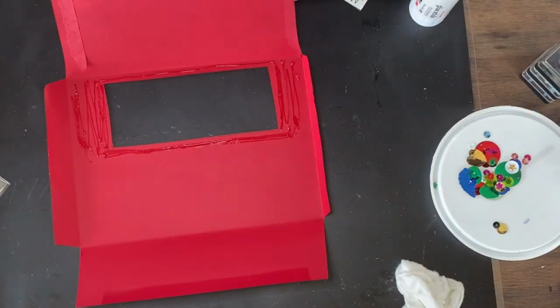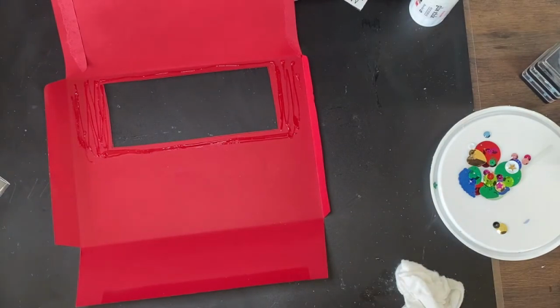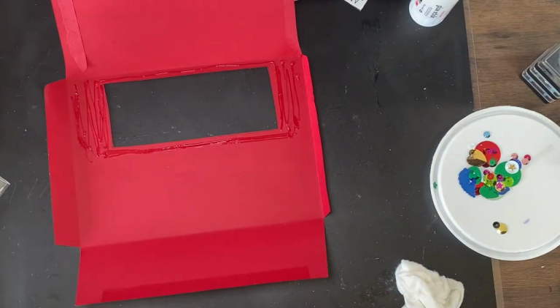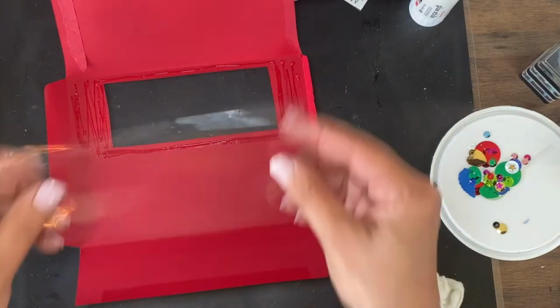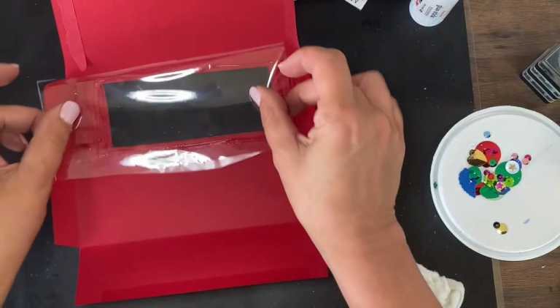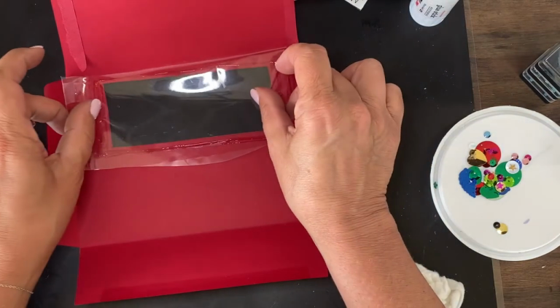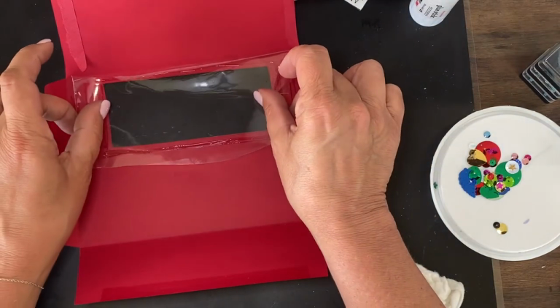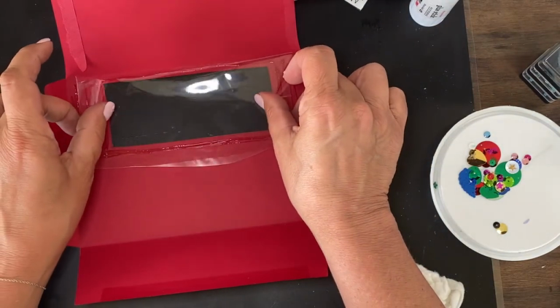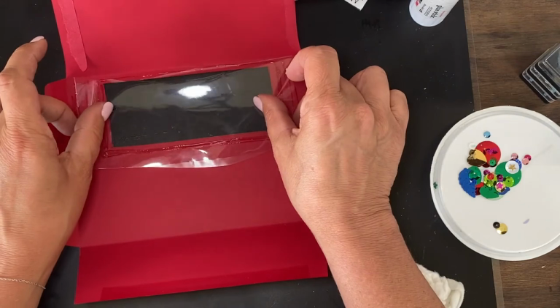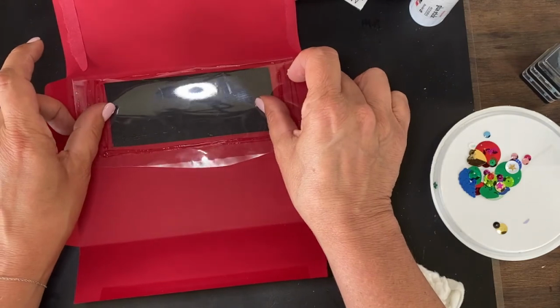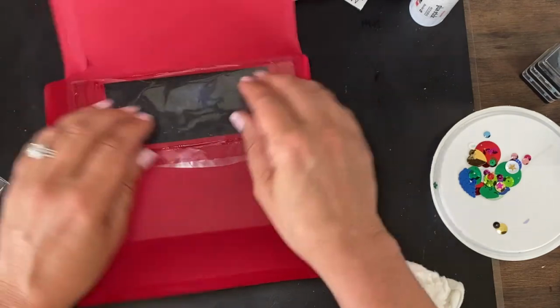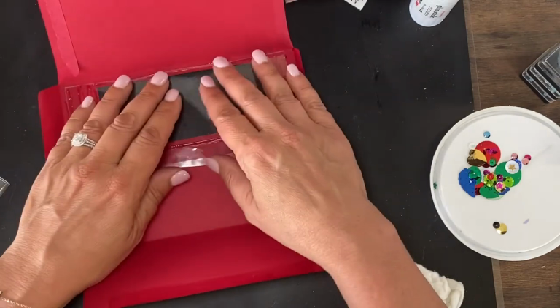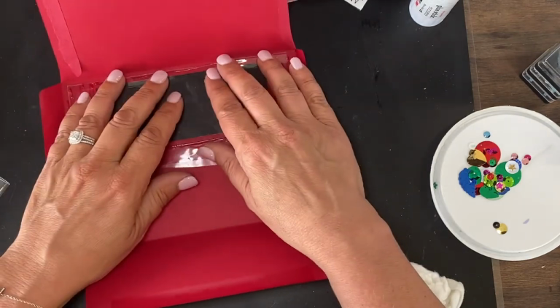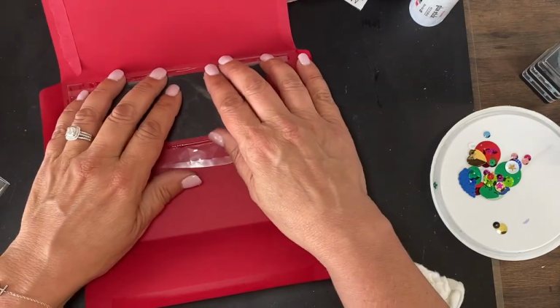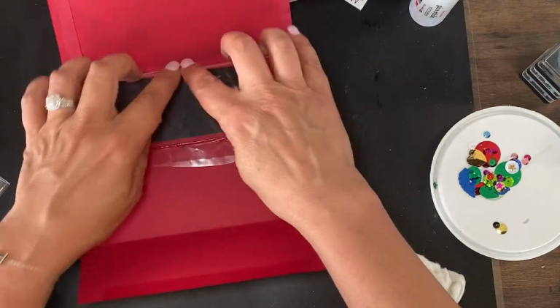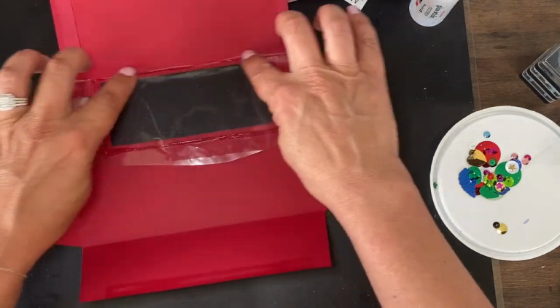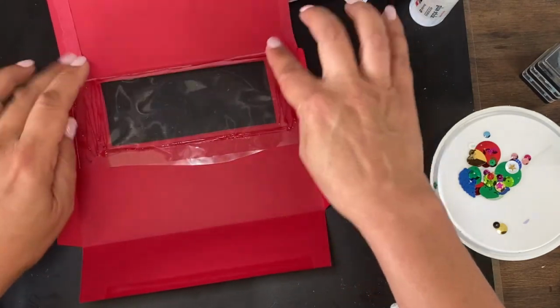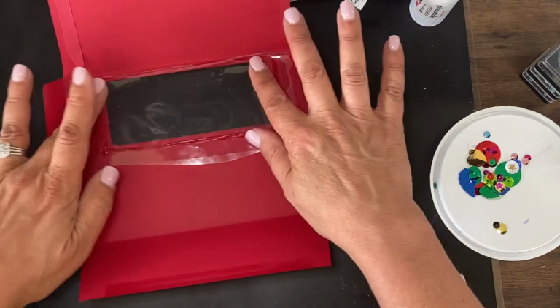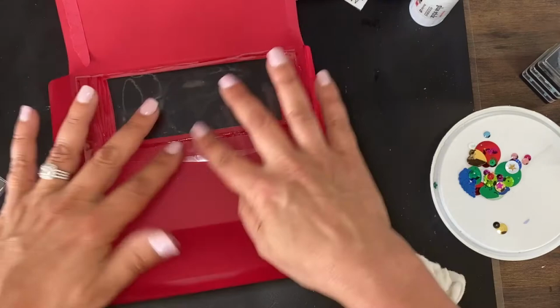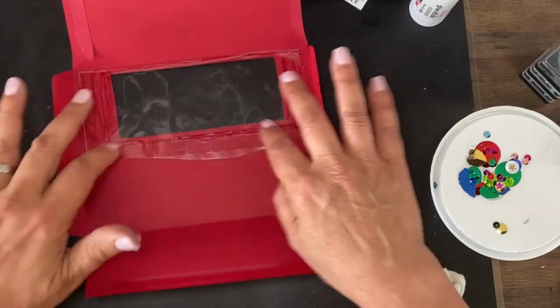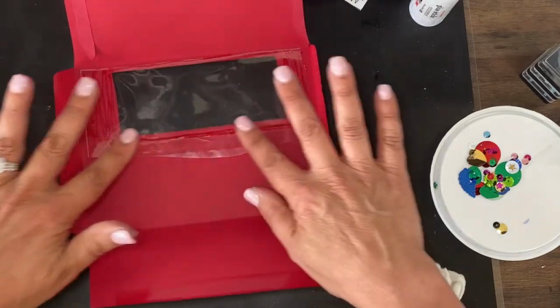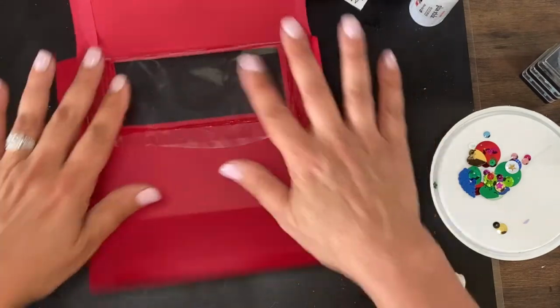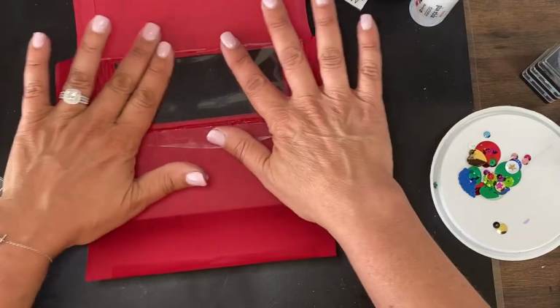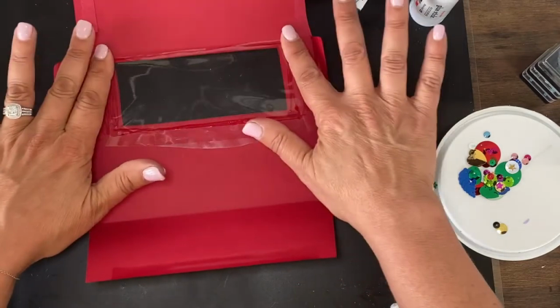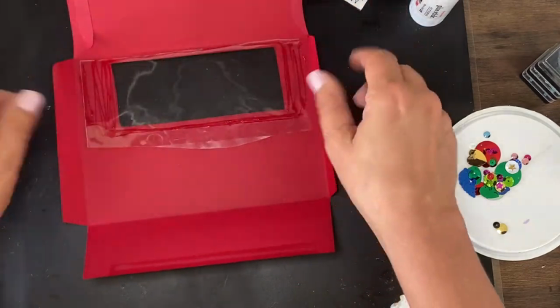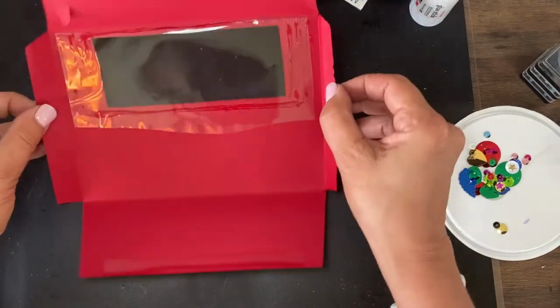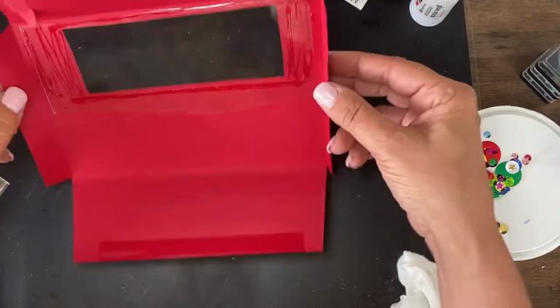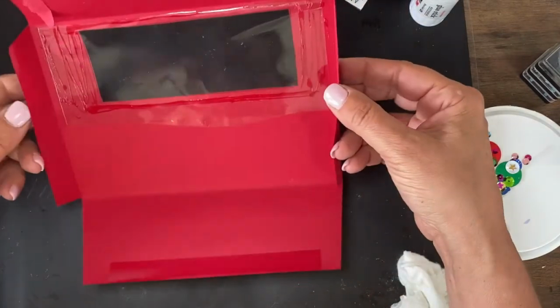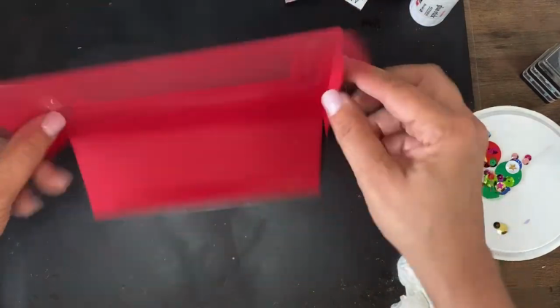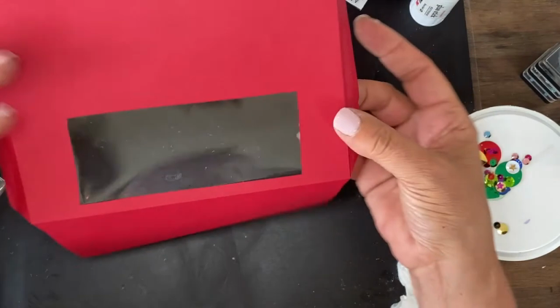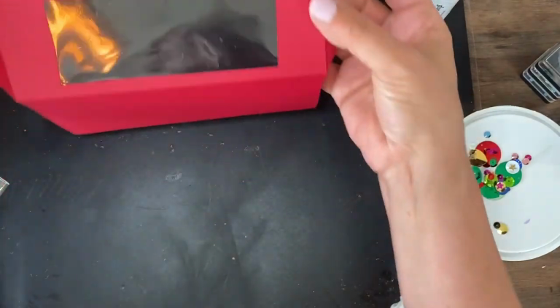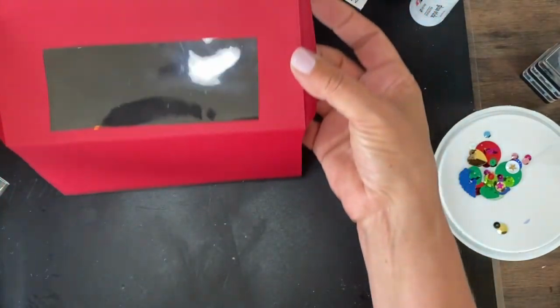I'm excited — we're planning a trip to the Boundary Waters in September, so I'm excited for that as long as all goes well. Look how pretty that is!